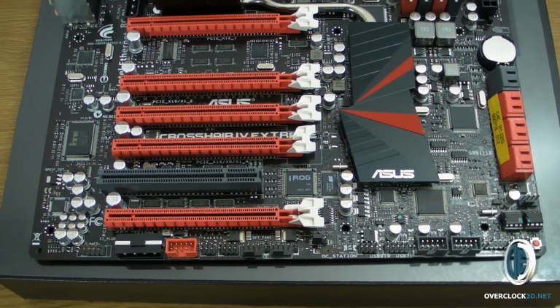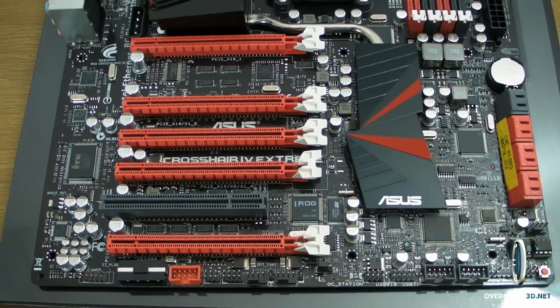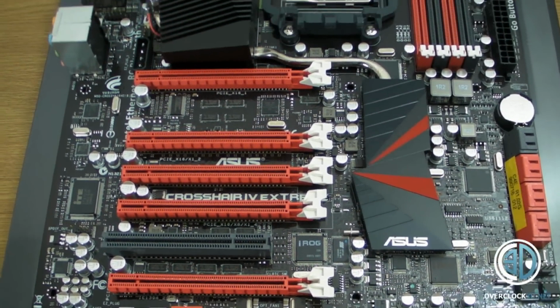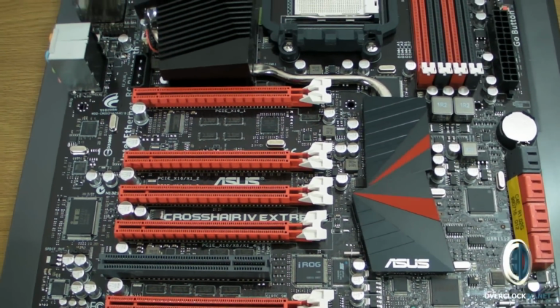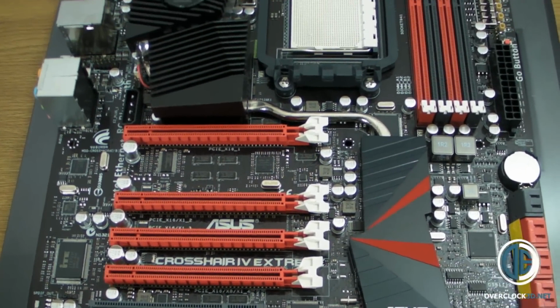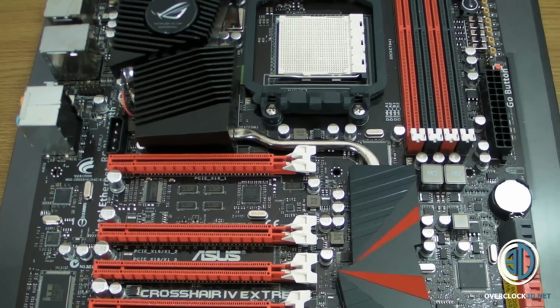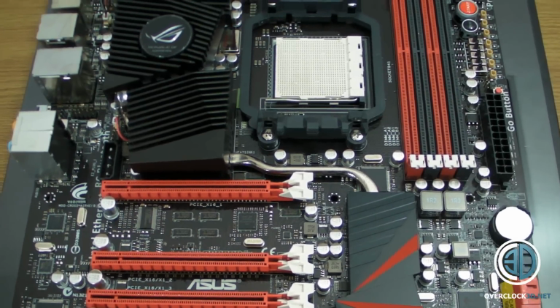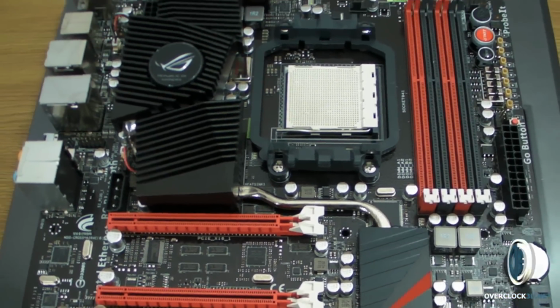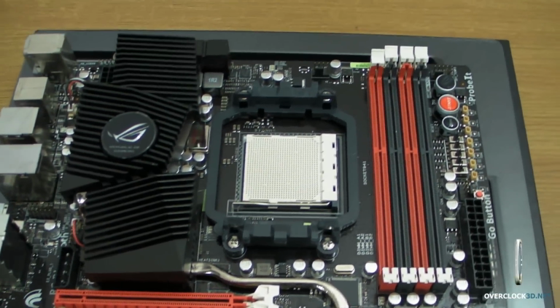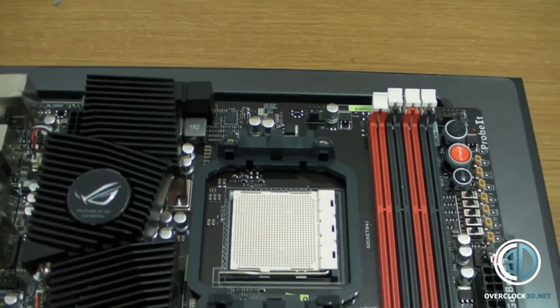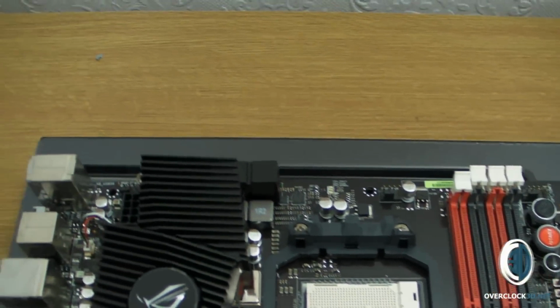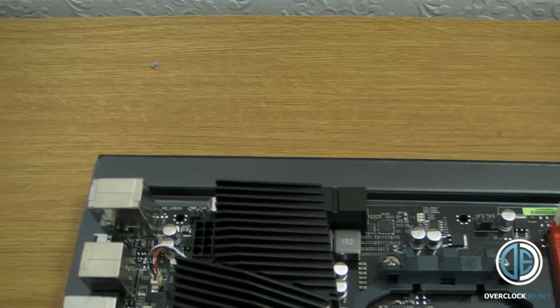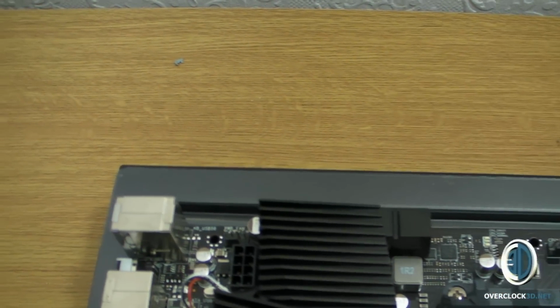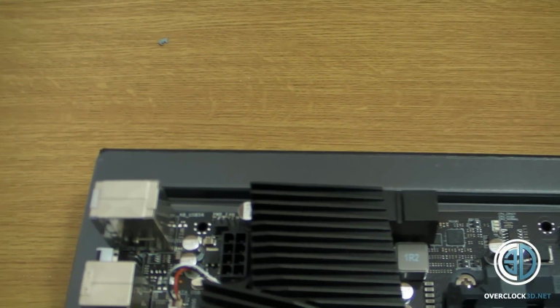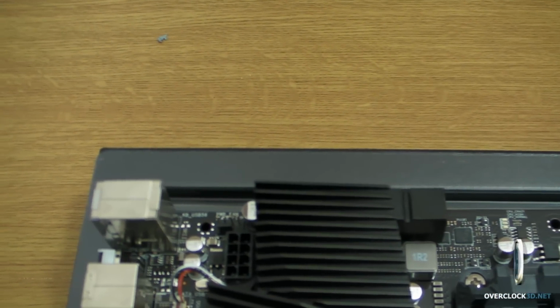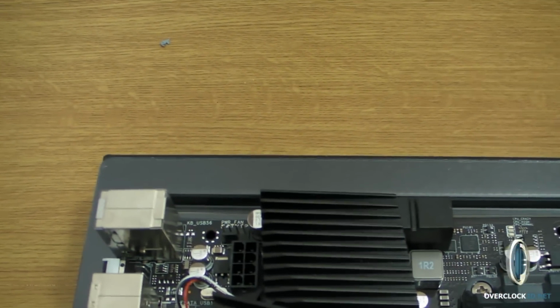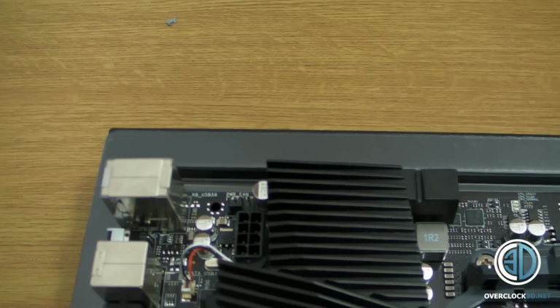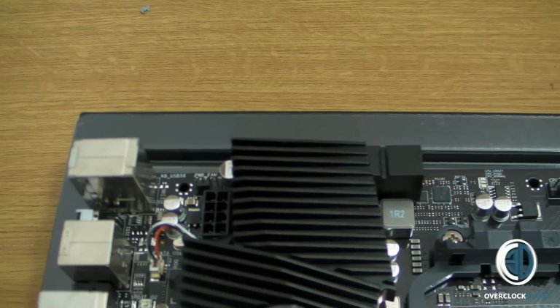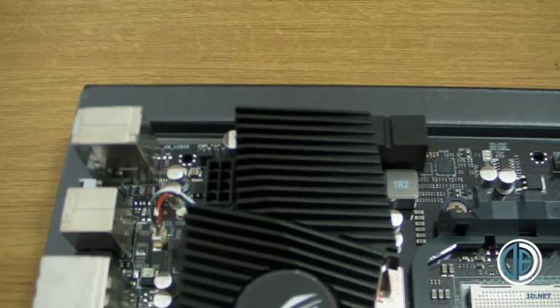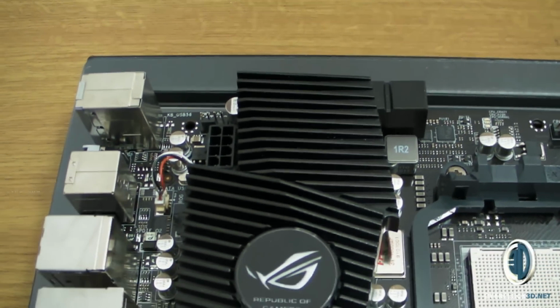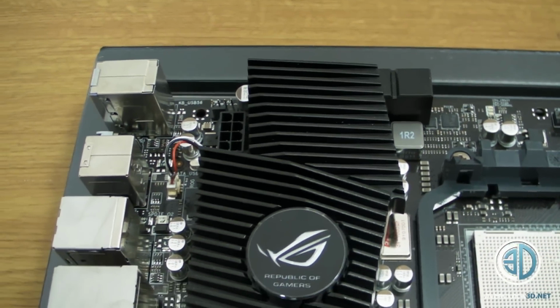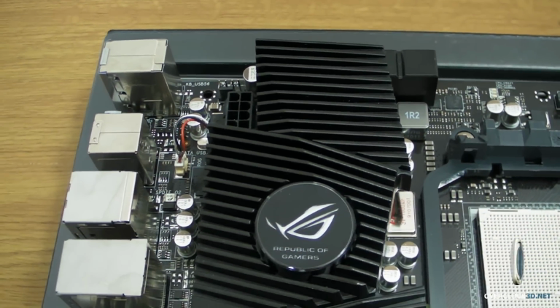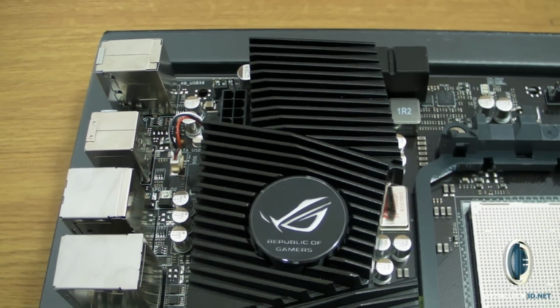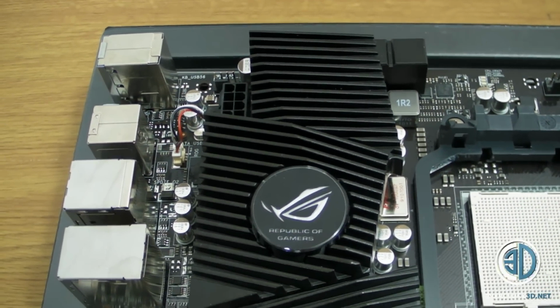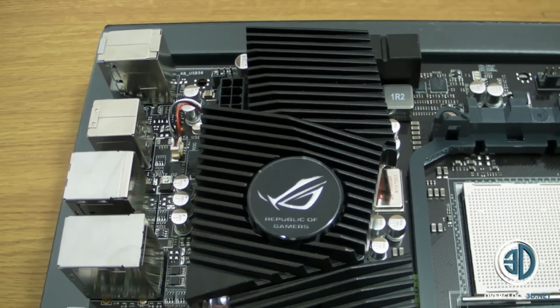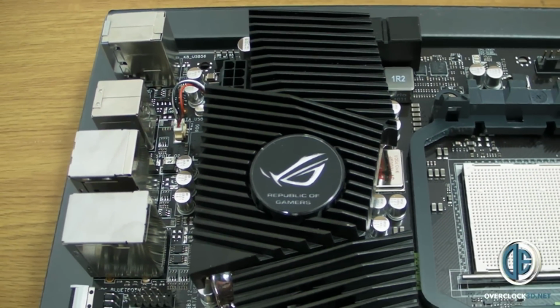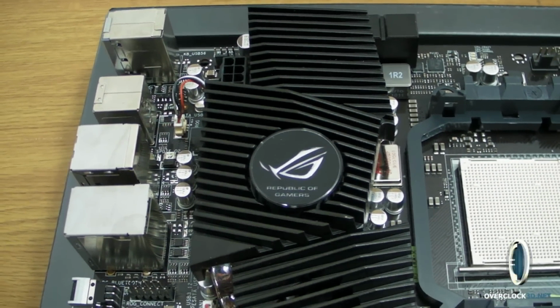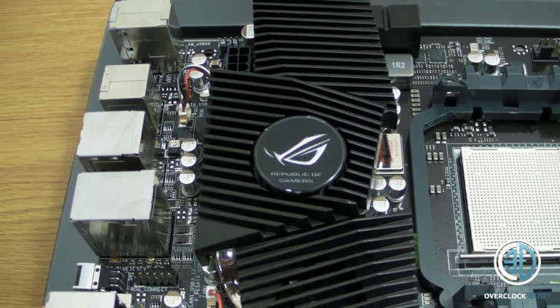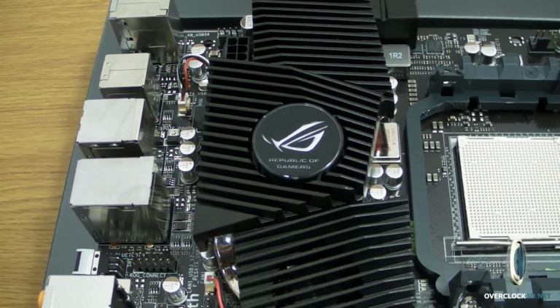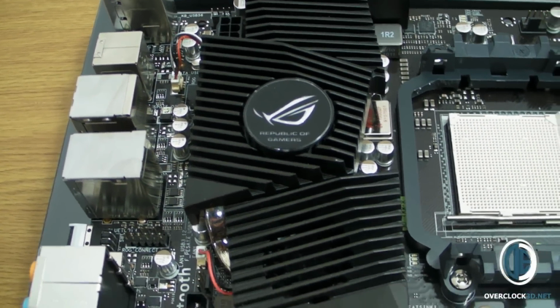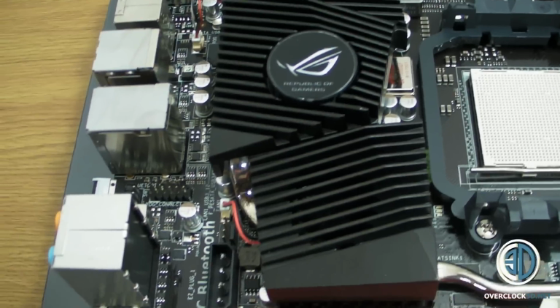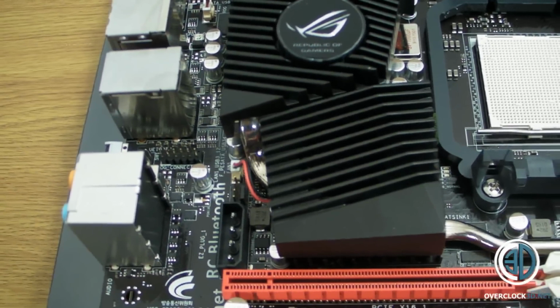If you want to get a closer look at the board, I'll pan around and you can just pause at any time. There's the light-up ROG logo that we've come to know and love. Let's spin round to the I/O on the back.